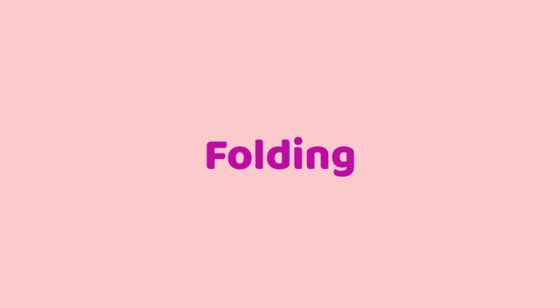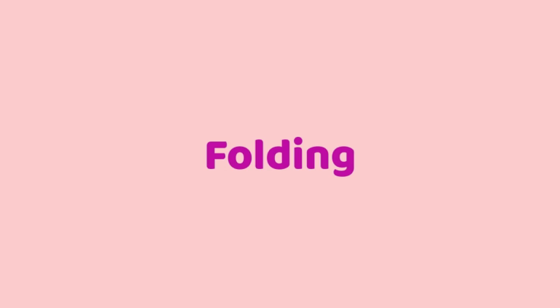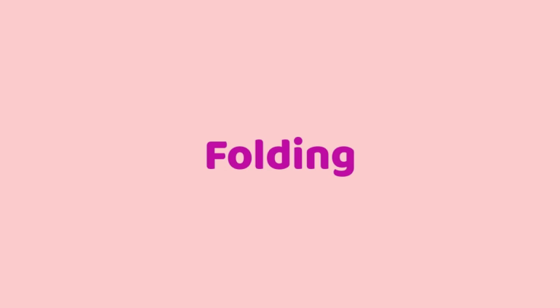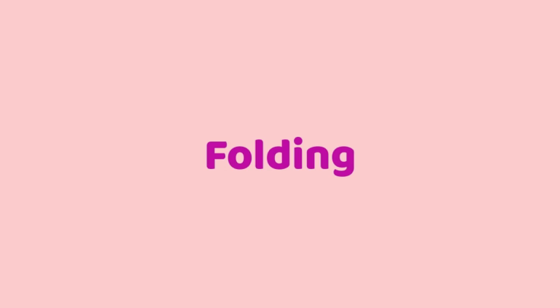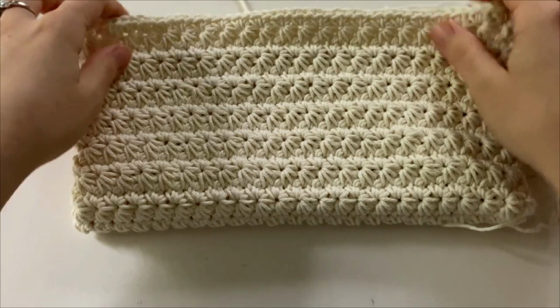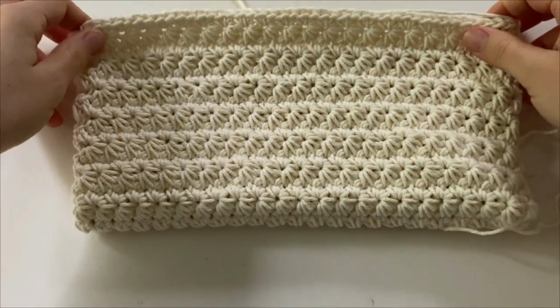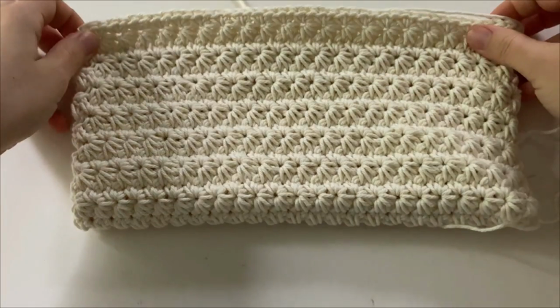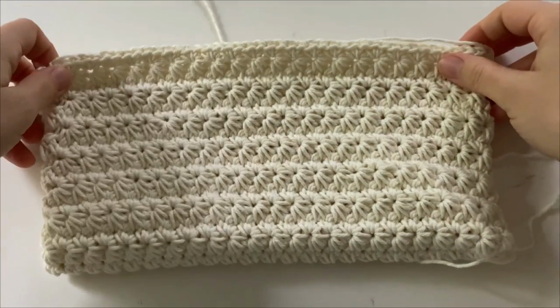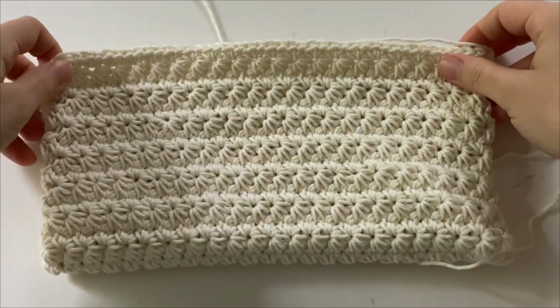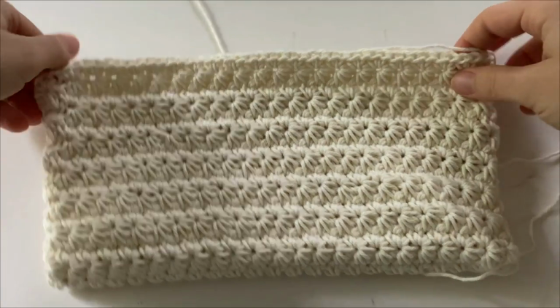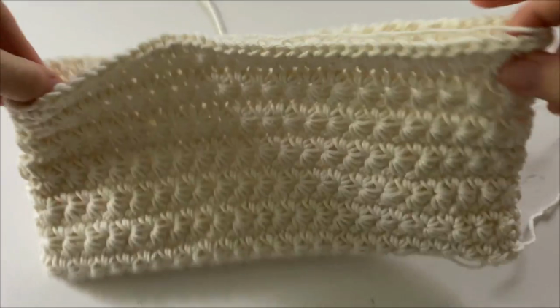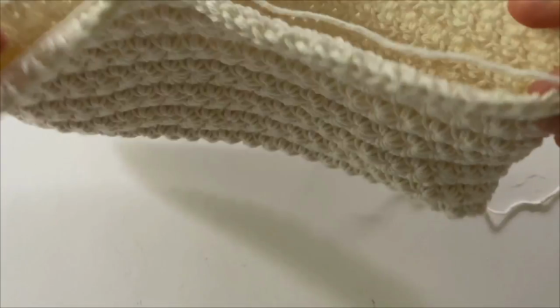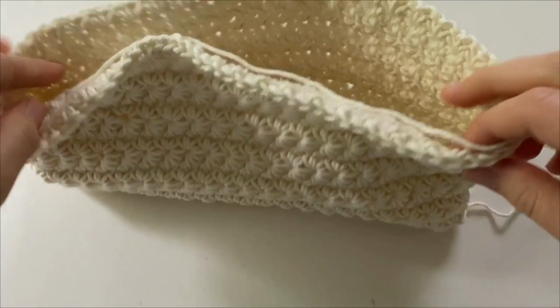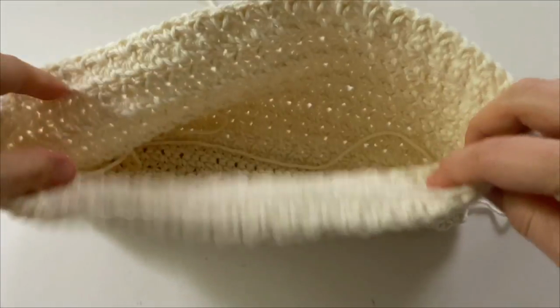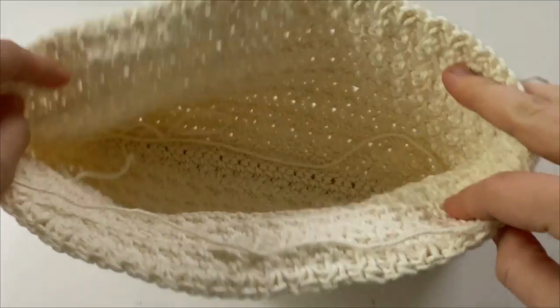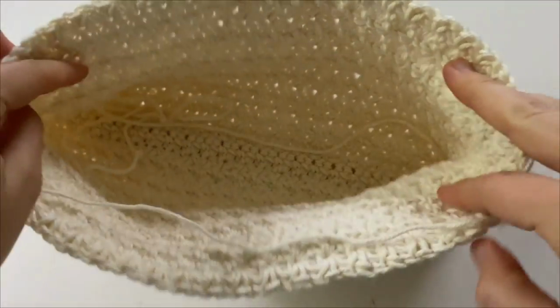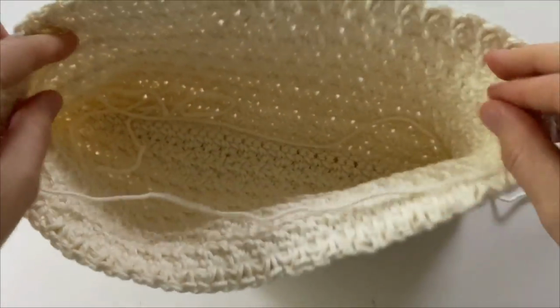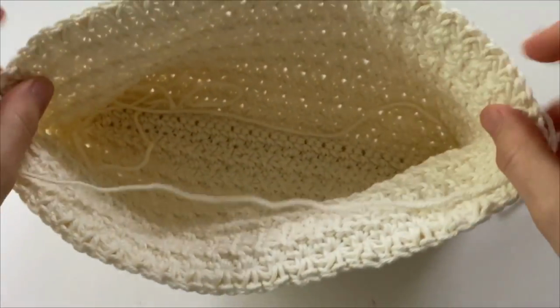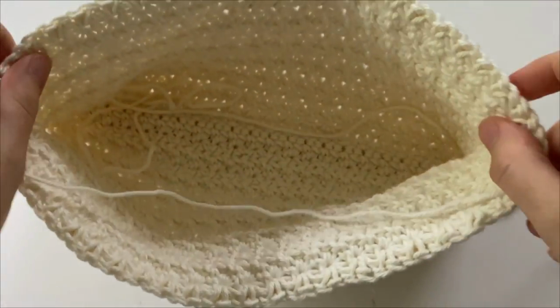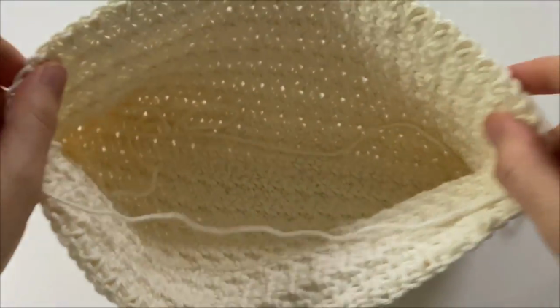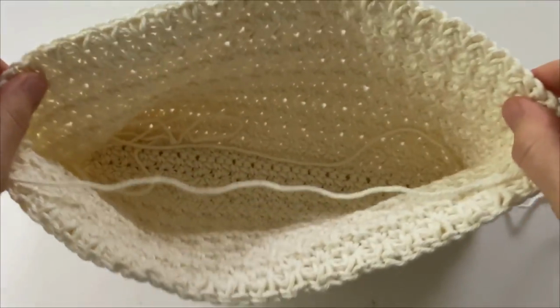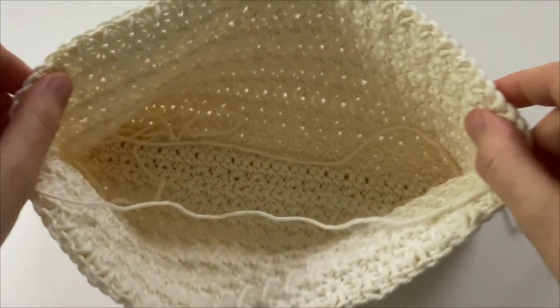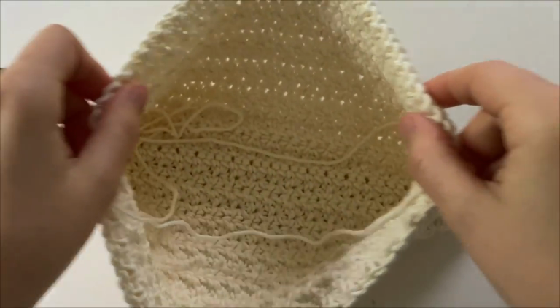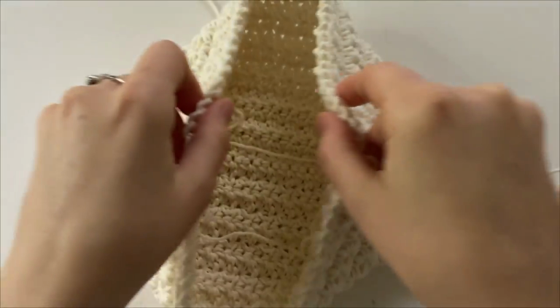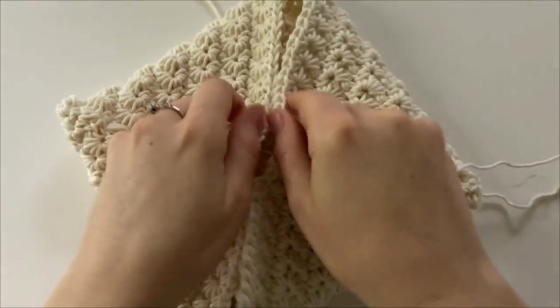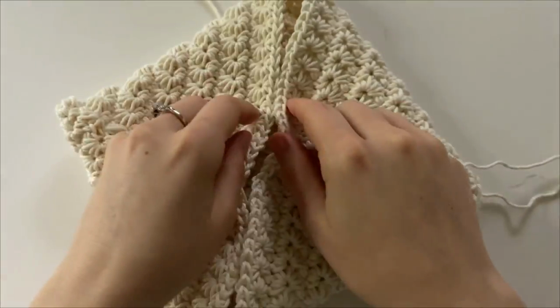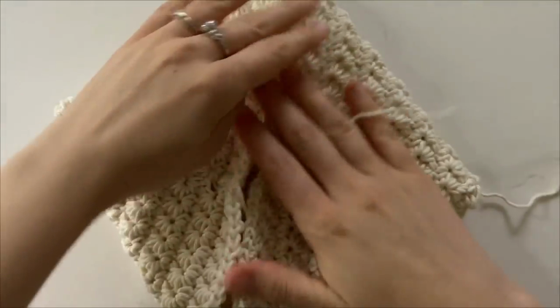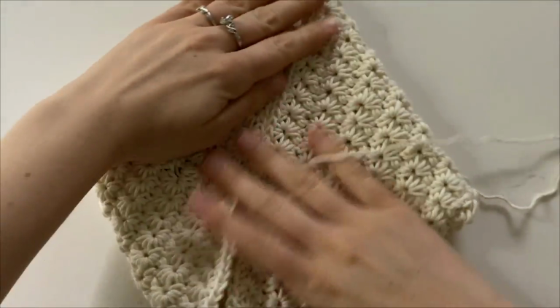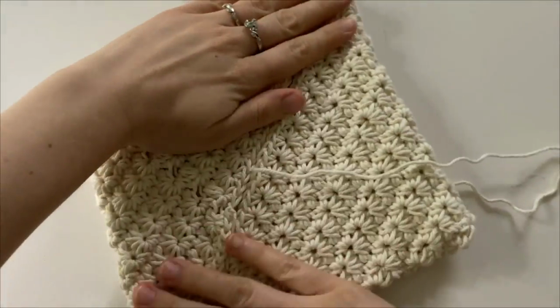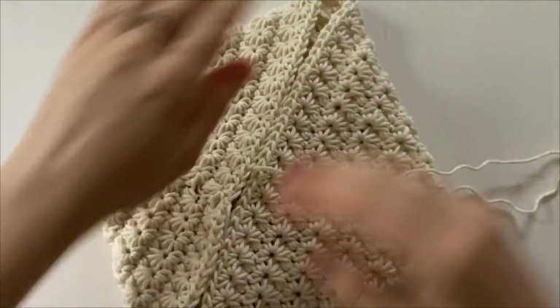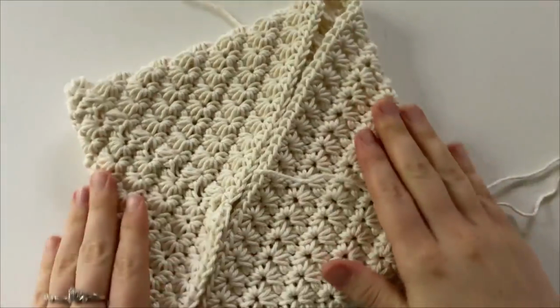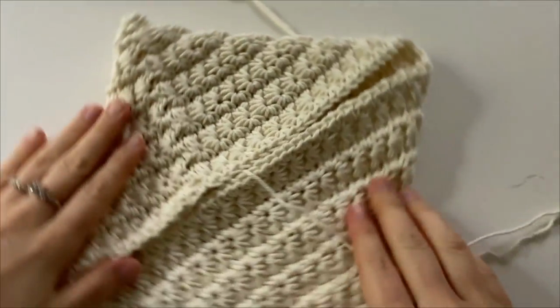To fold your potholder, grab each corner and gently push down into the center to create a square that meets on a diagonal.